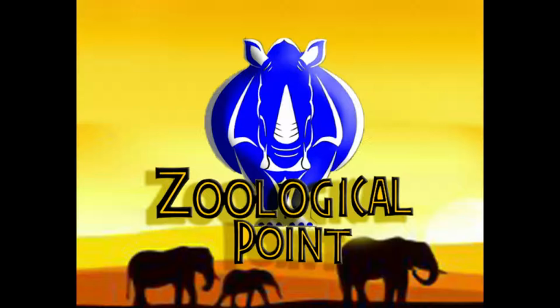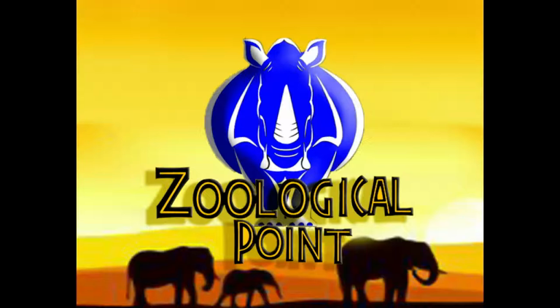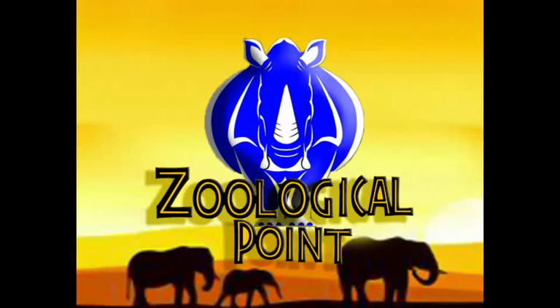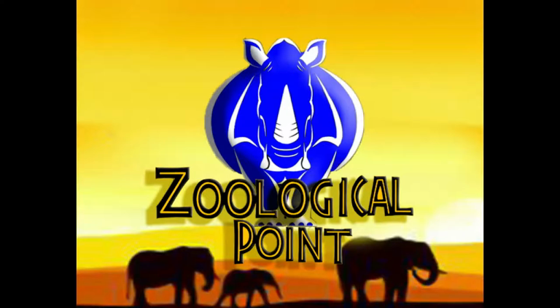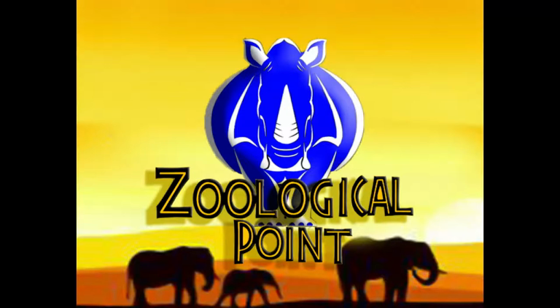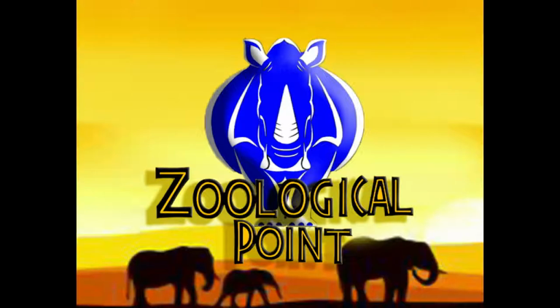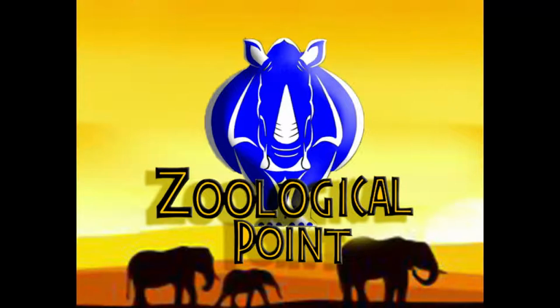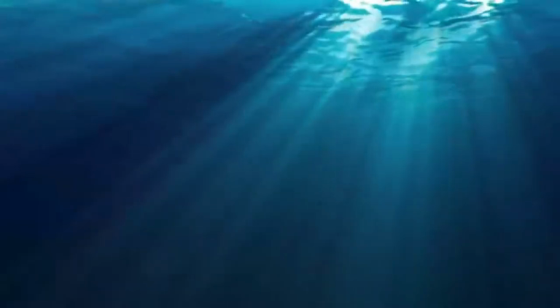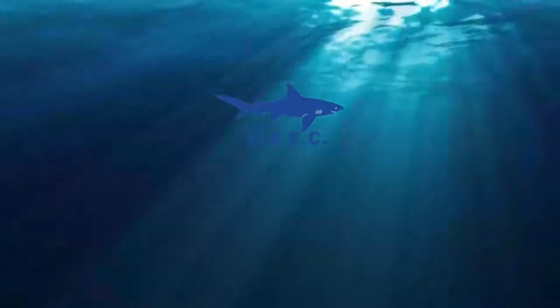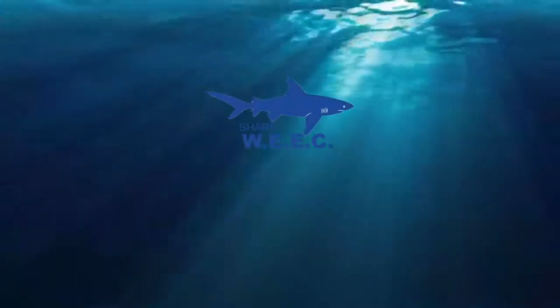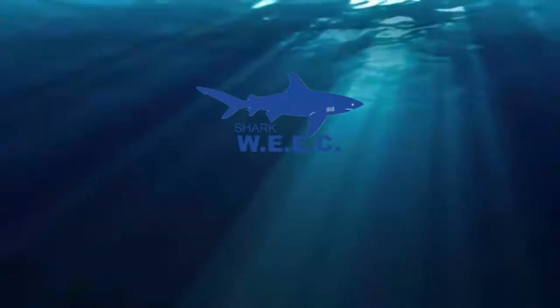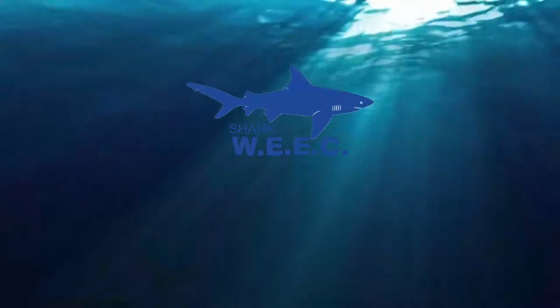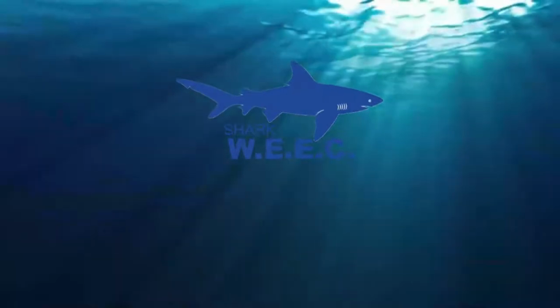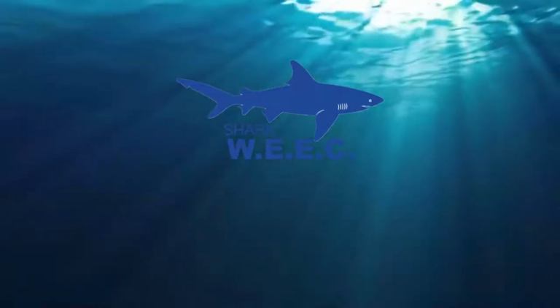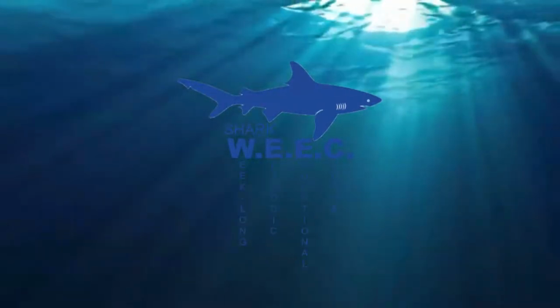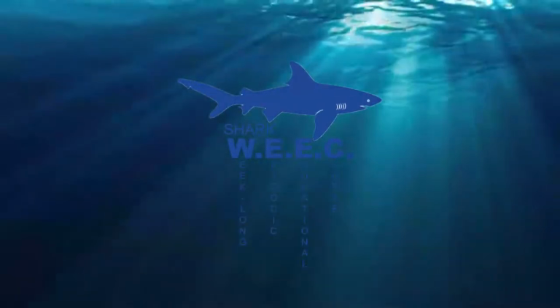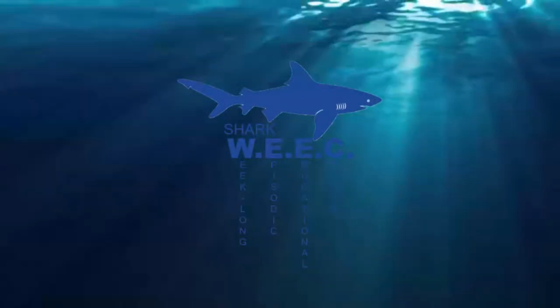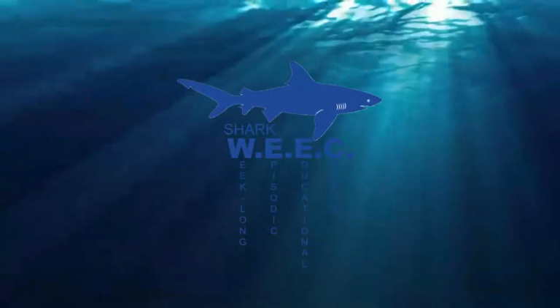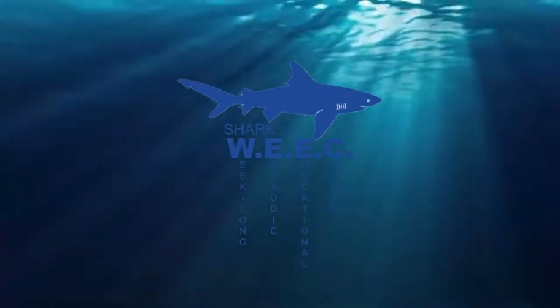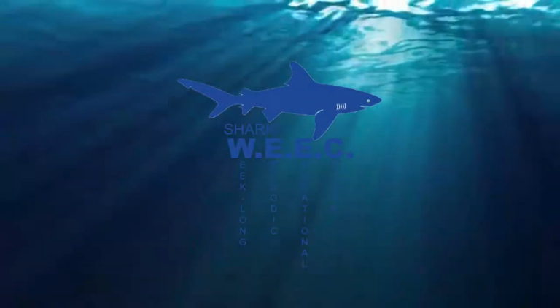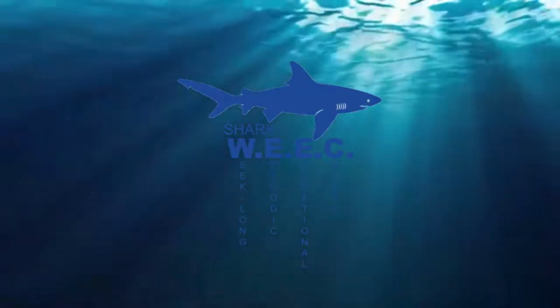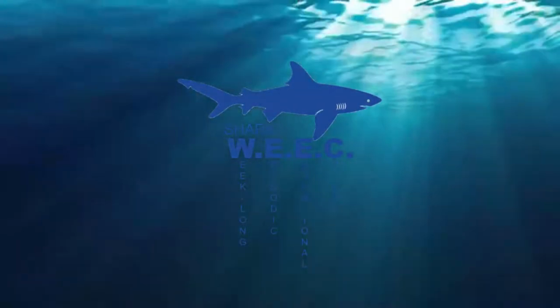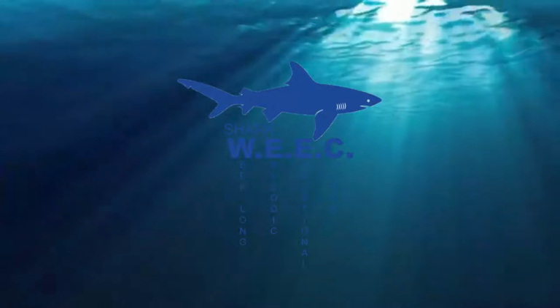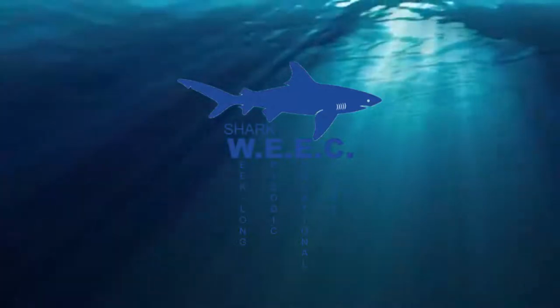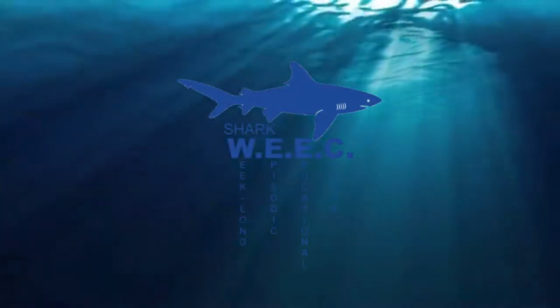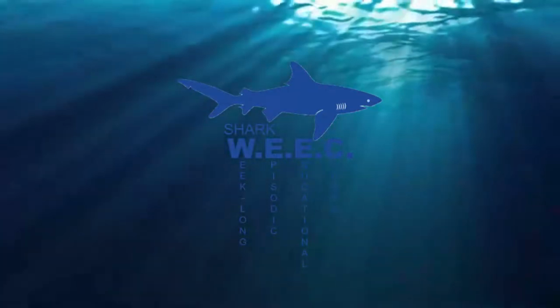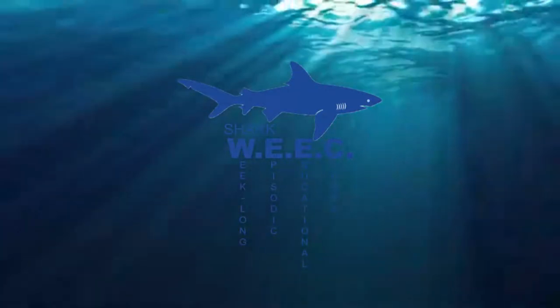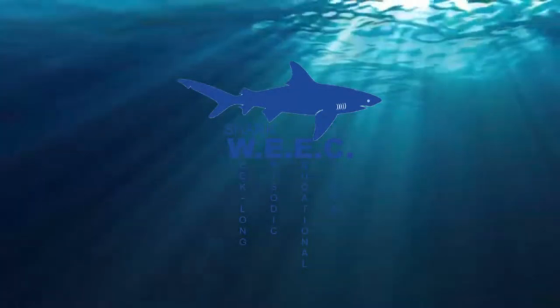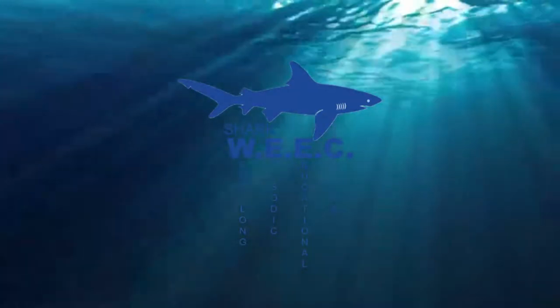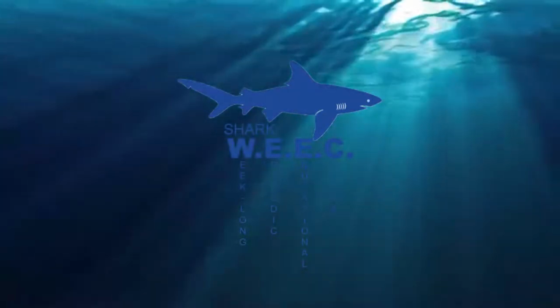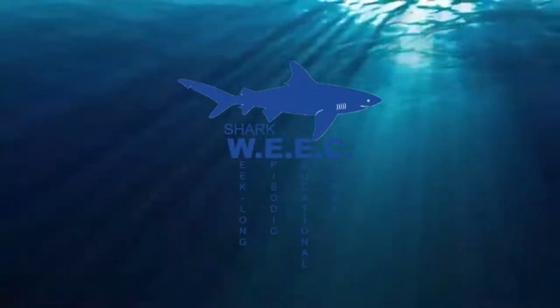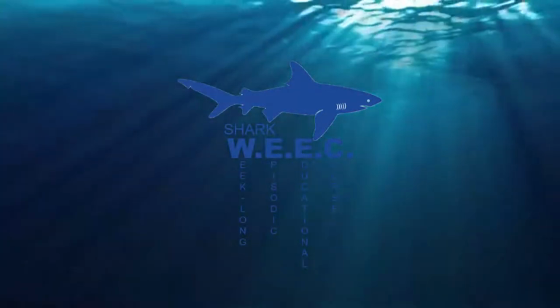Hello all and welcome back to Zoological Point. My name is Kyle and welcome to Shark Week — and by week, I mean week-long episodic educational course. Please don't sue me, Discovery. I'm trying to teach people about sharks too, but with a focus on facts and less on fear-mongering.